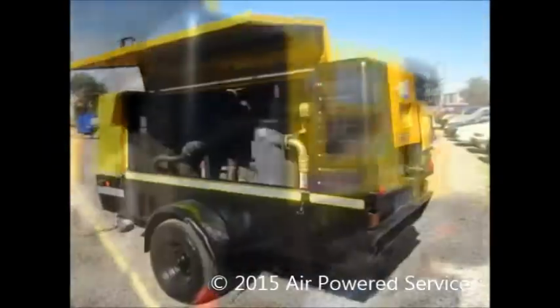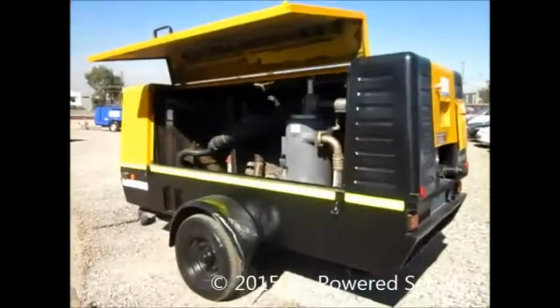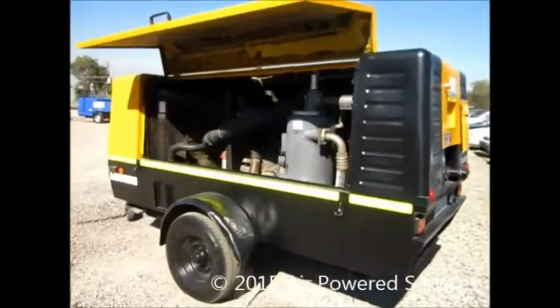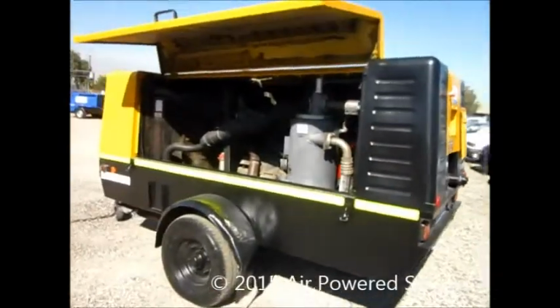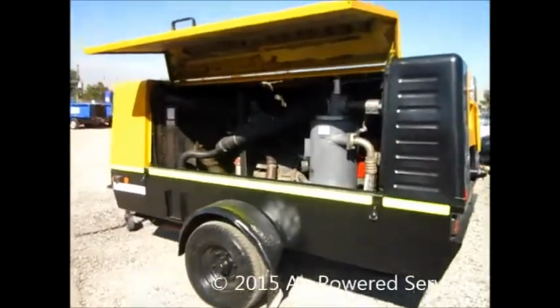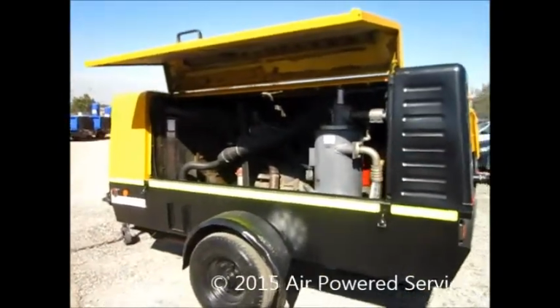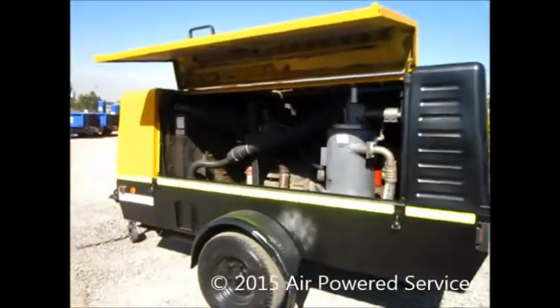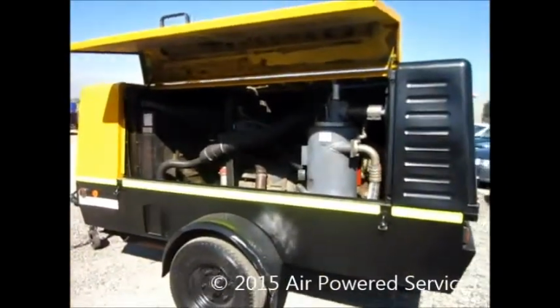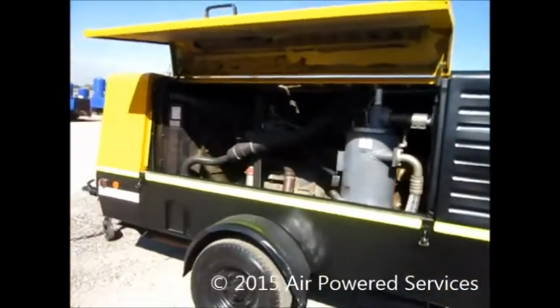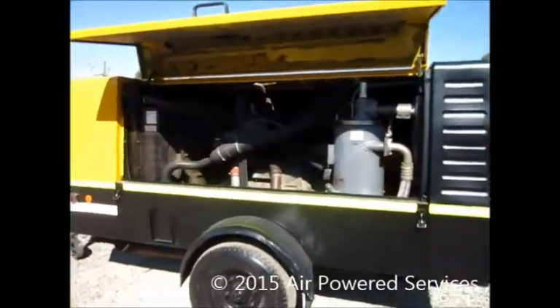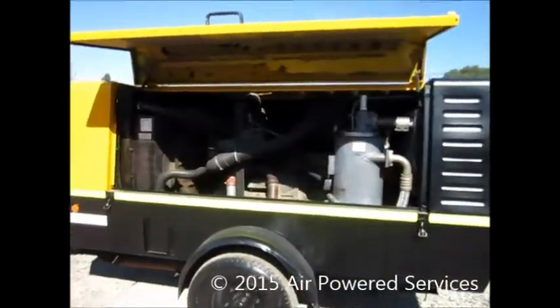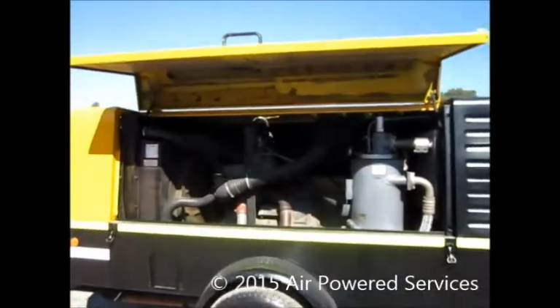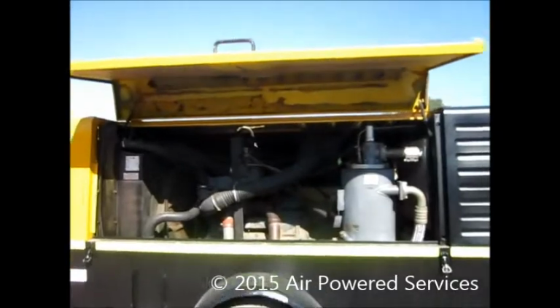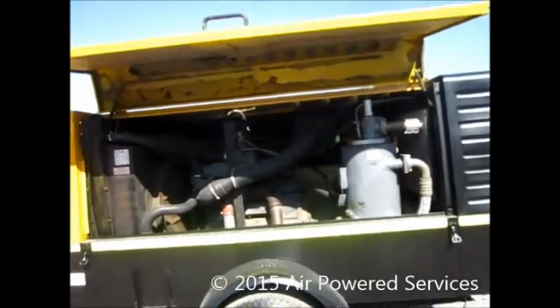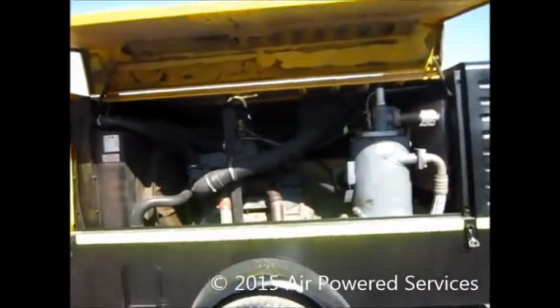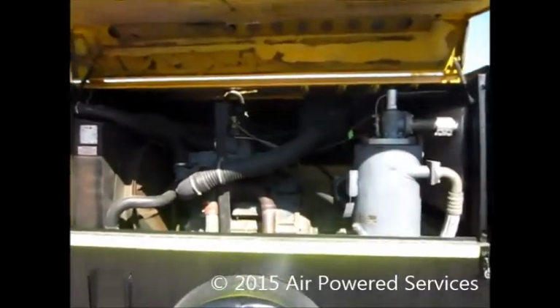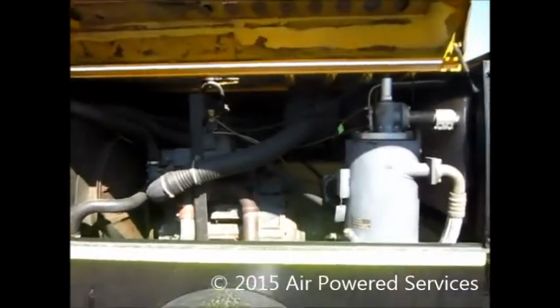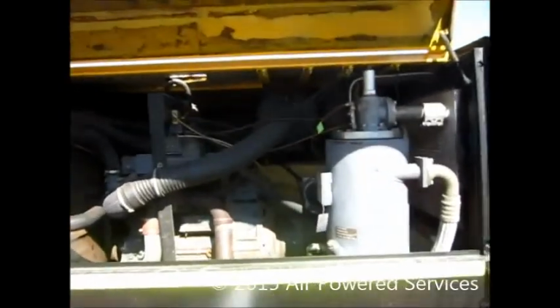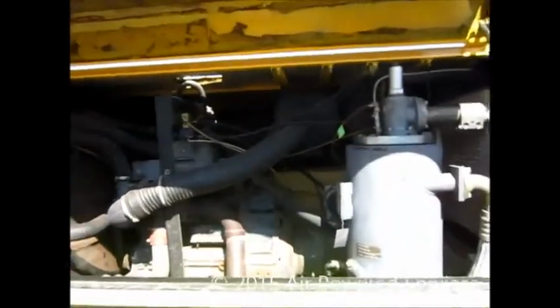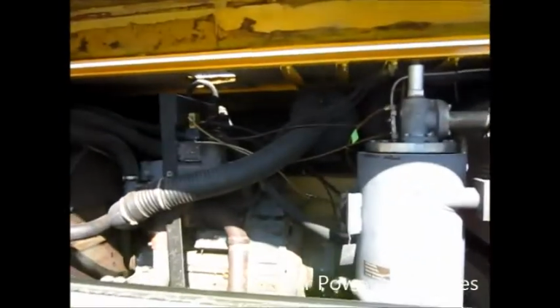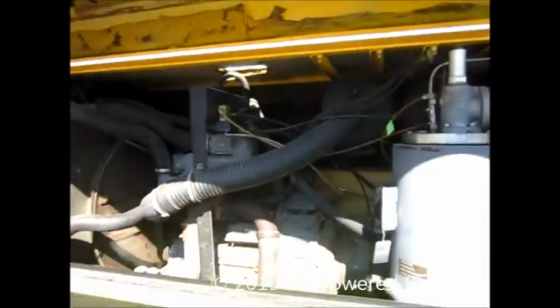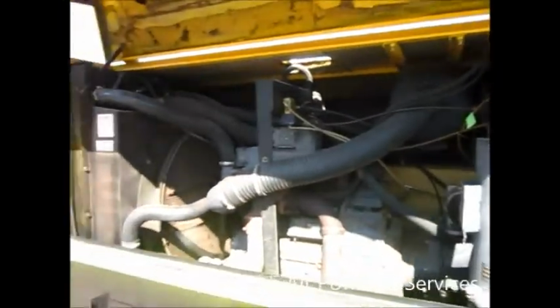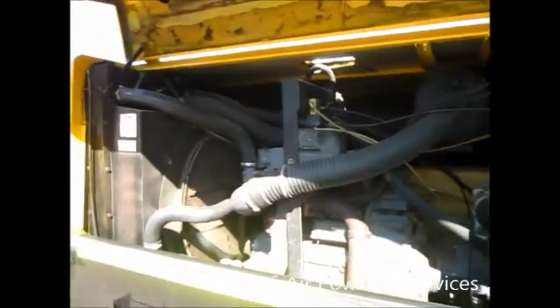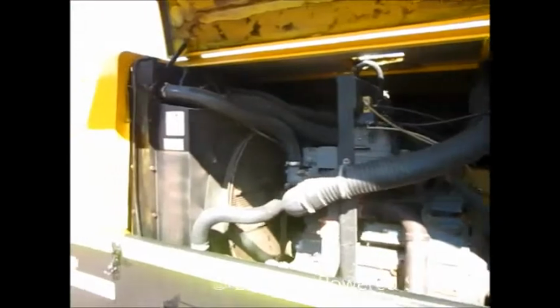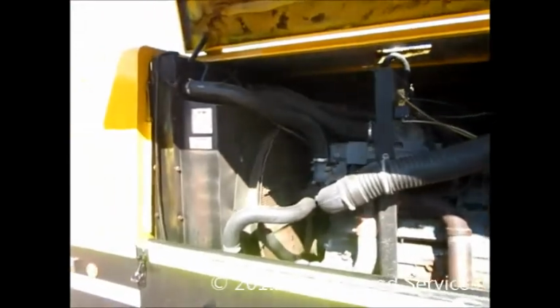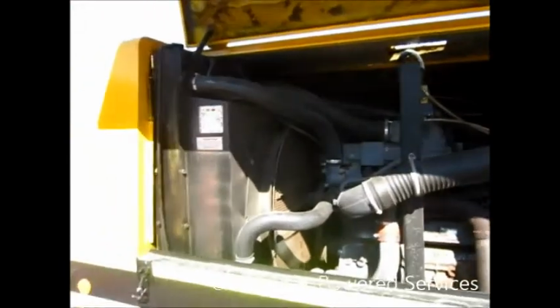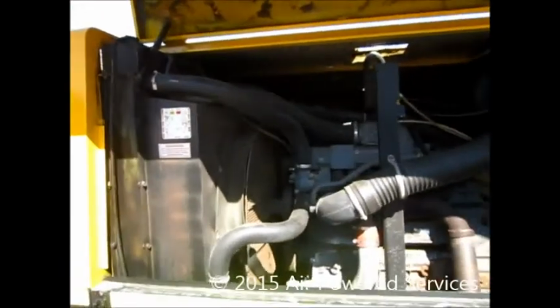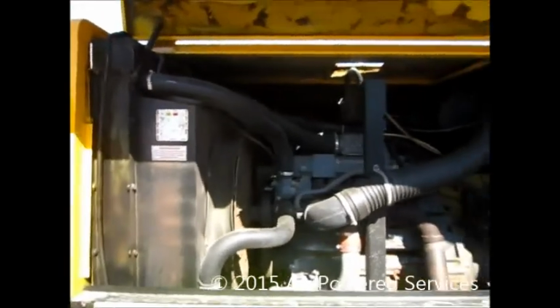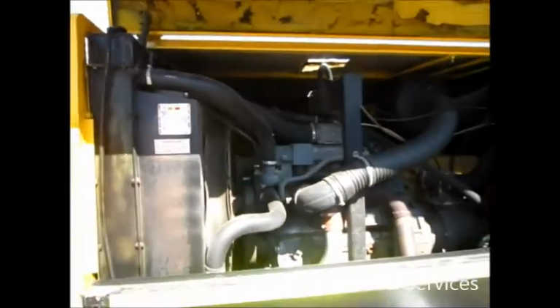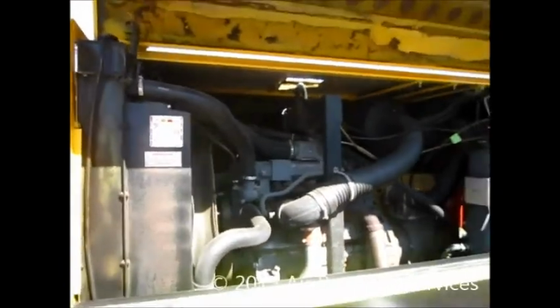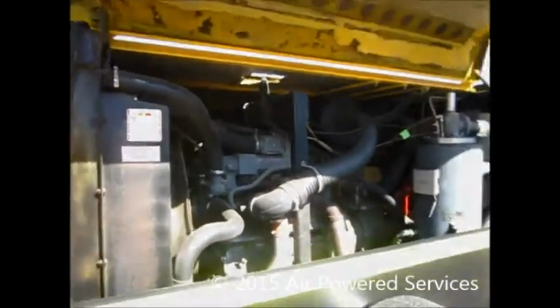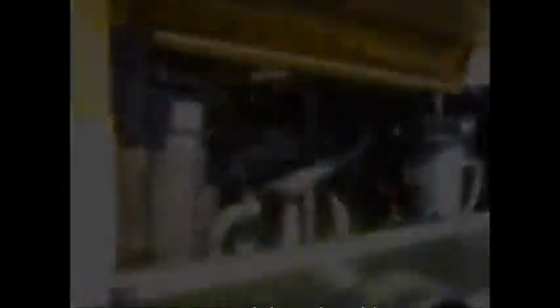Here we have a Compair C1109 portable diesel air compressor with a built-in after cooler. This 400 CFM compressor has 3,499 hours on the clock and is in very good condition, with a 6-month air end warranty and 3 months on all major components.